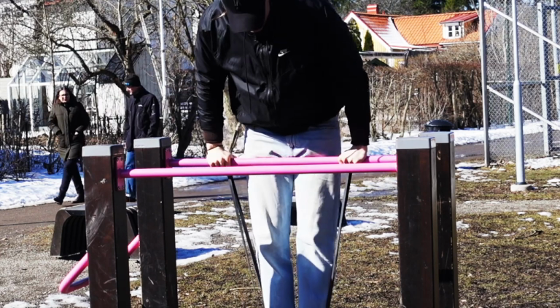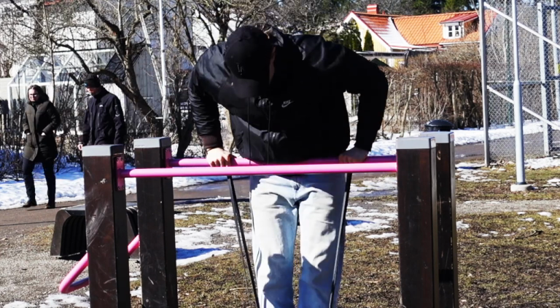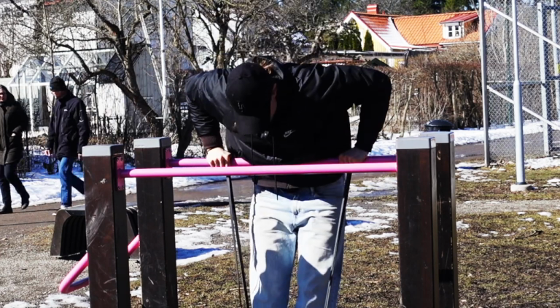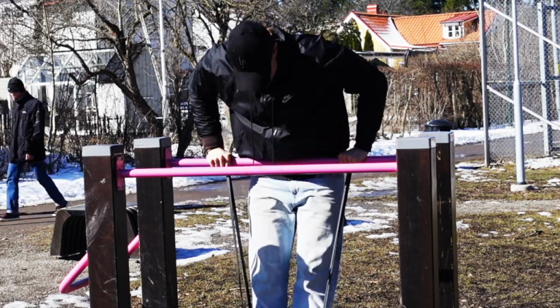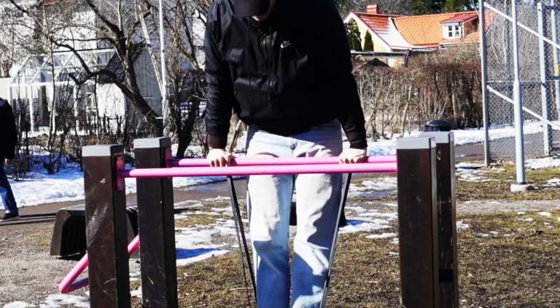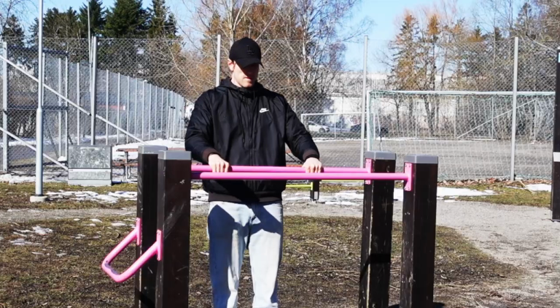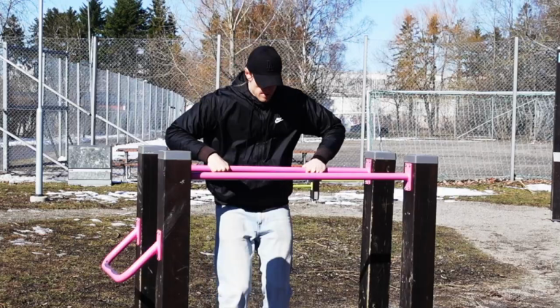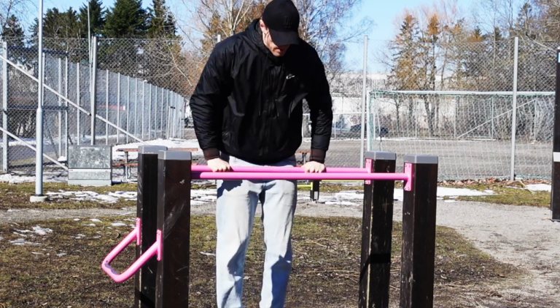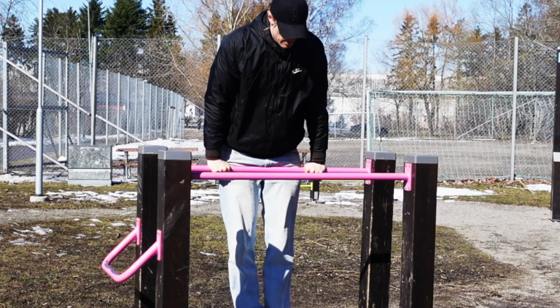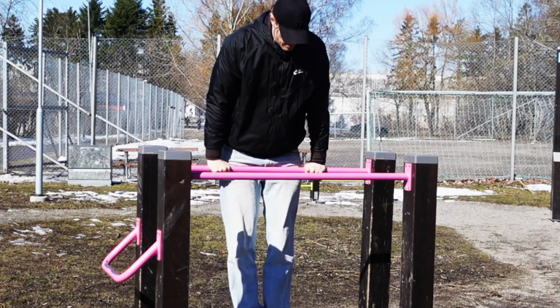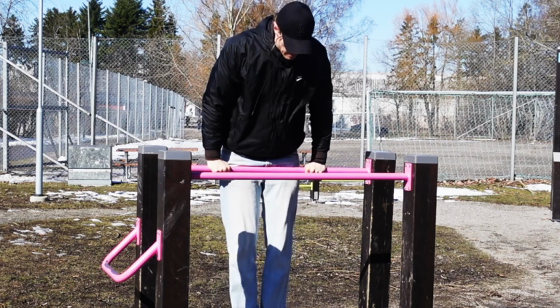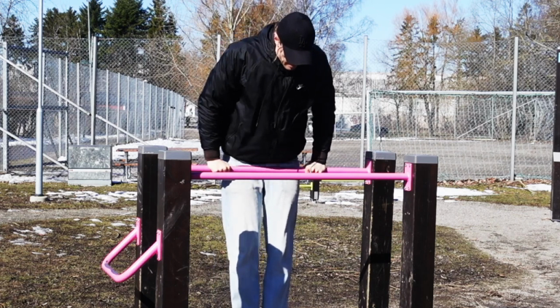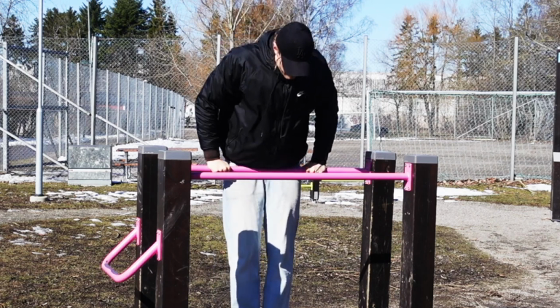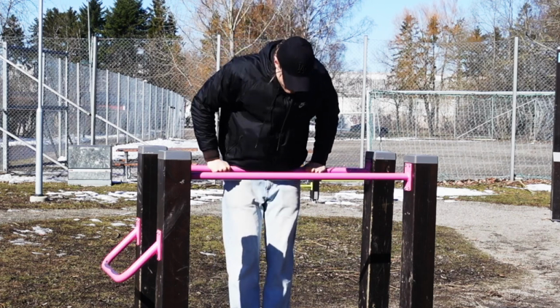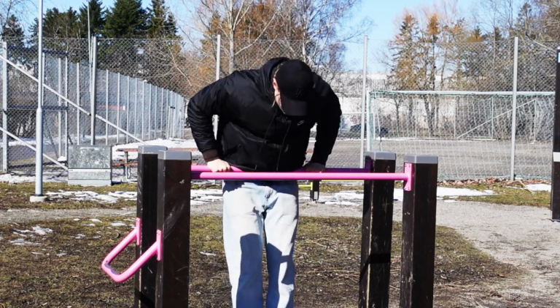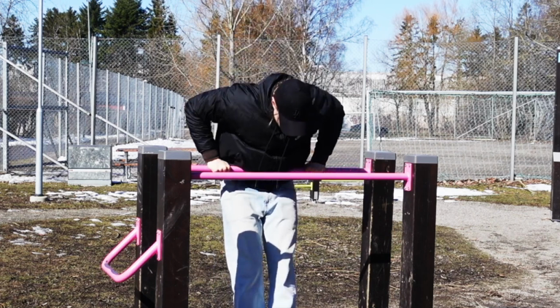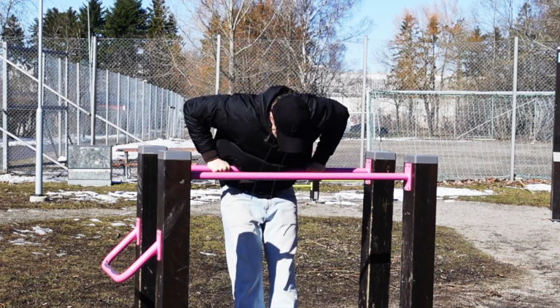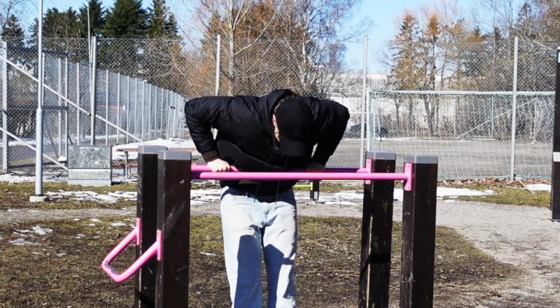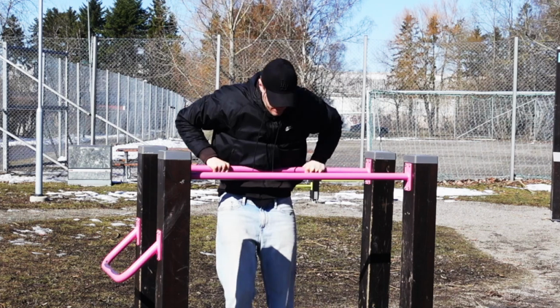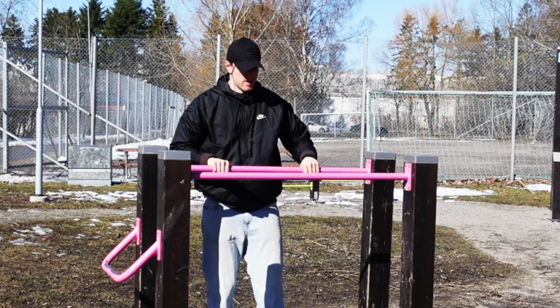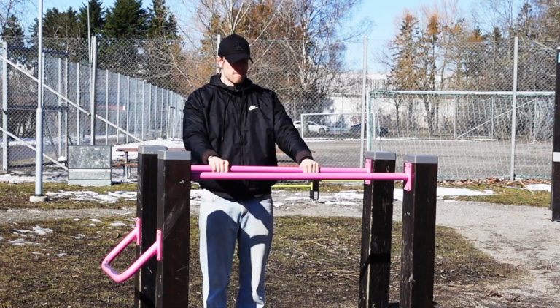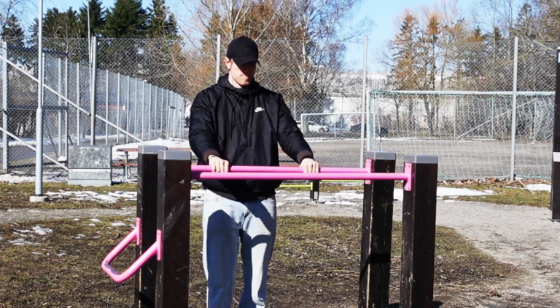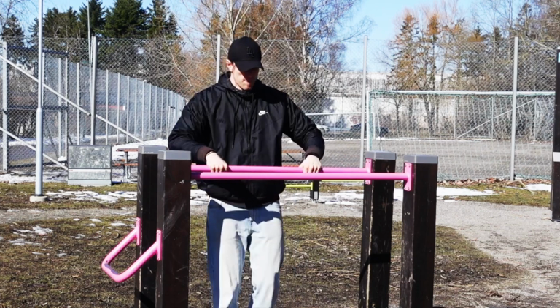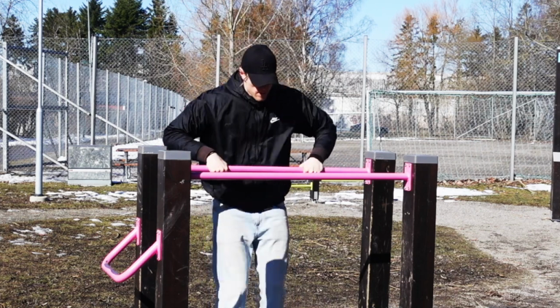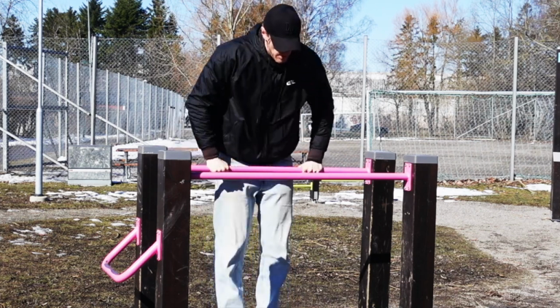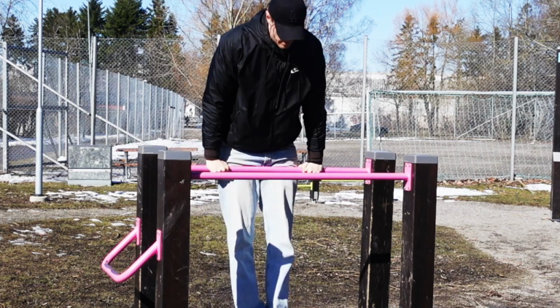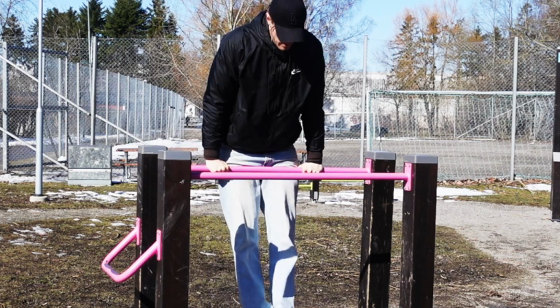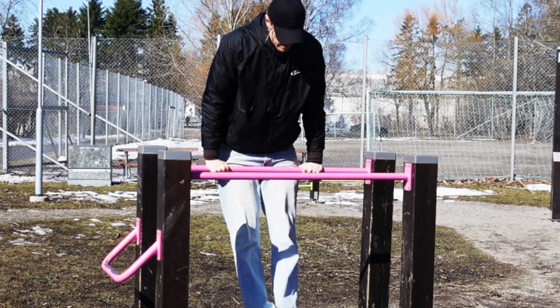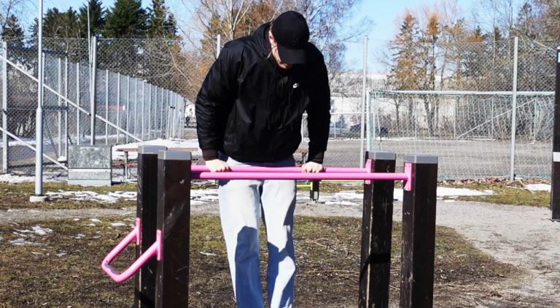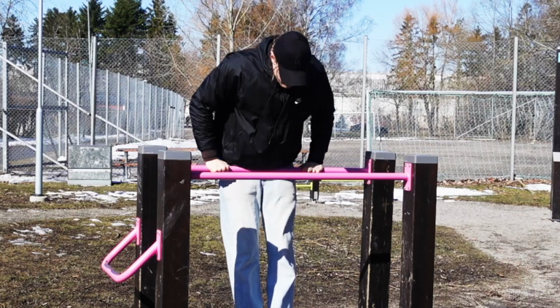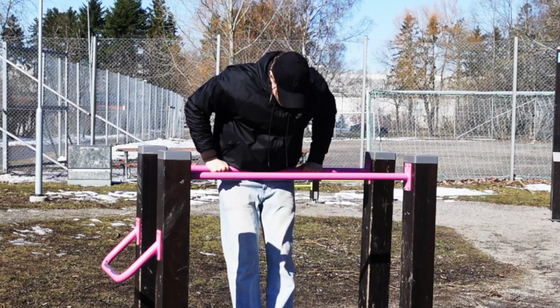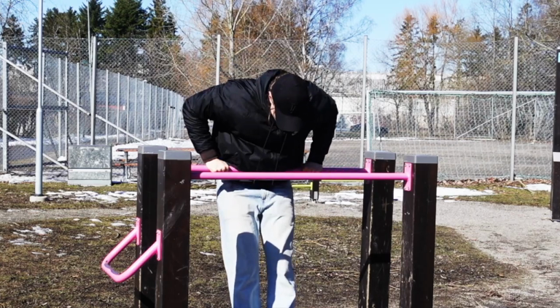You can also try to jump up into the top position of the straight bar dip and lower yourself down slowly. Try to touch the bar right under your chest. You can alternate between the straight bar dip and parallel dips to get the most out of your workout program.